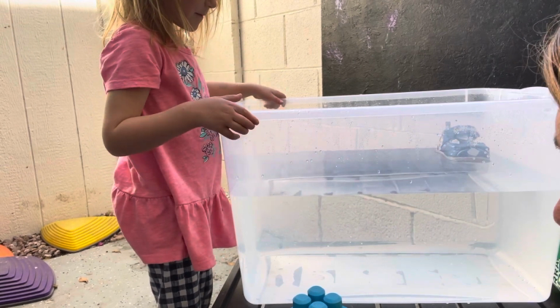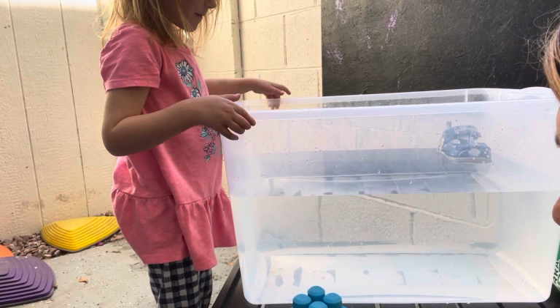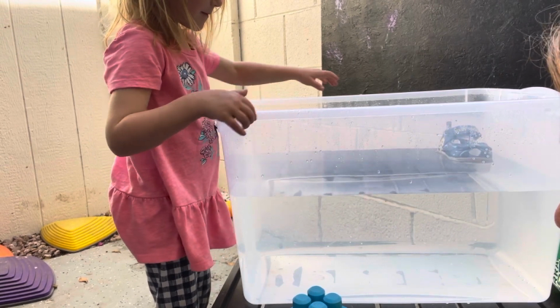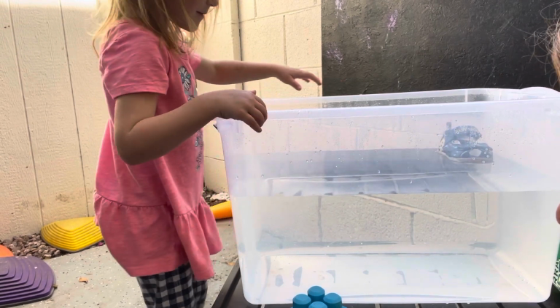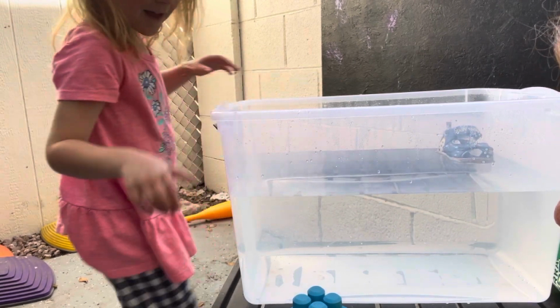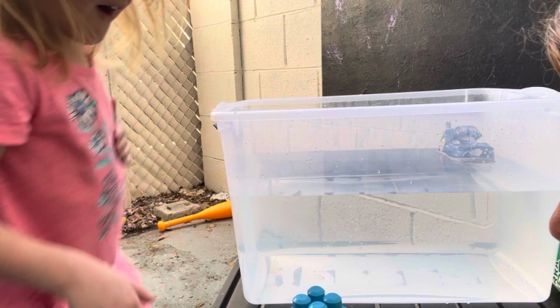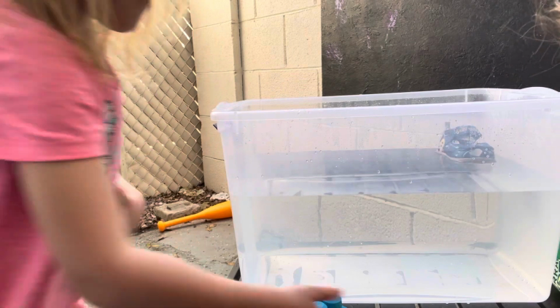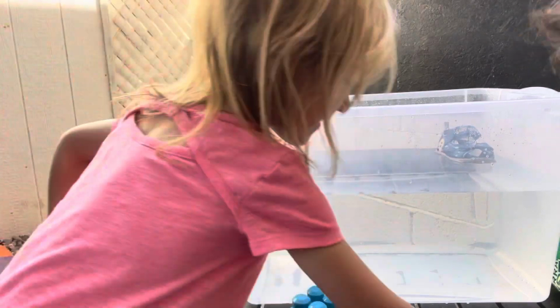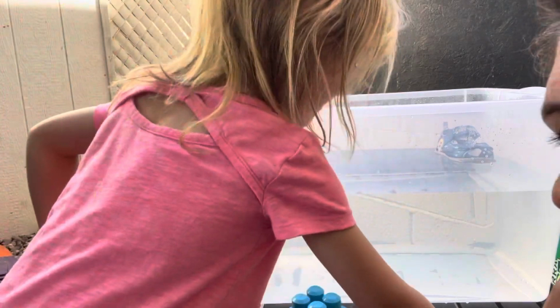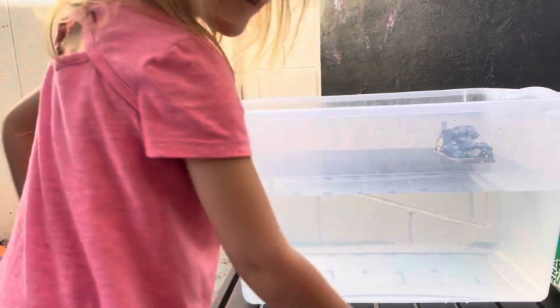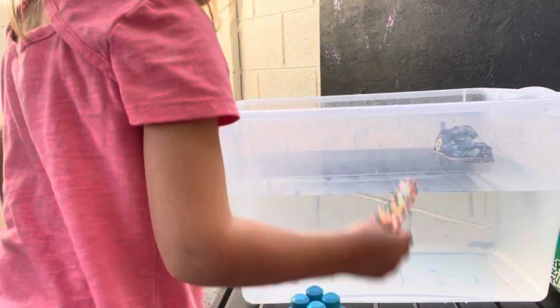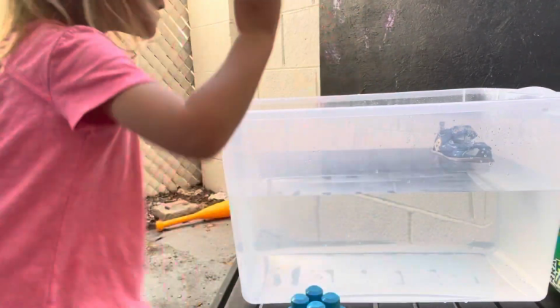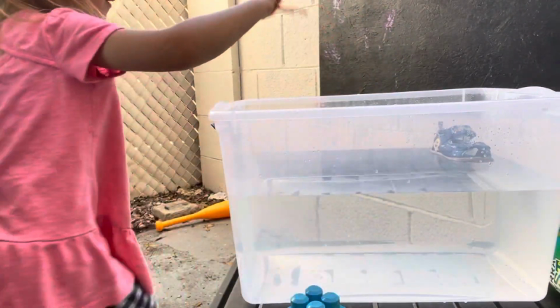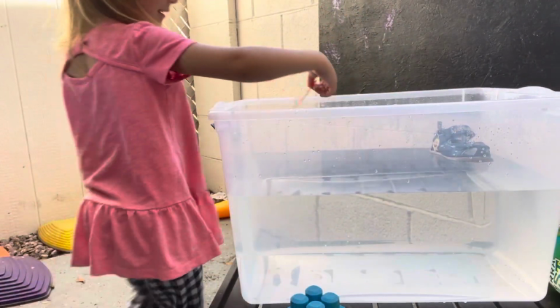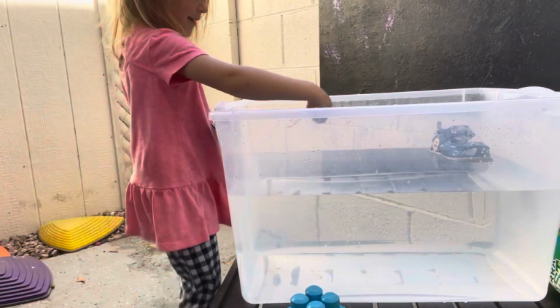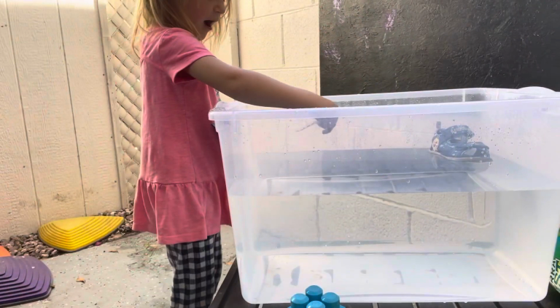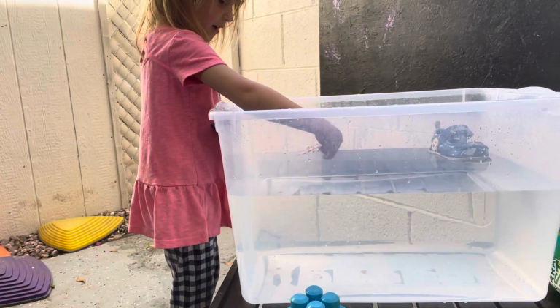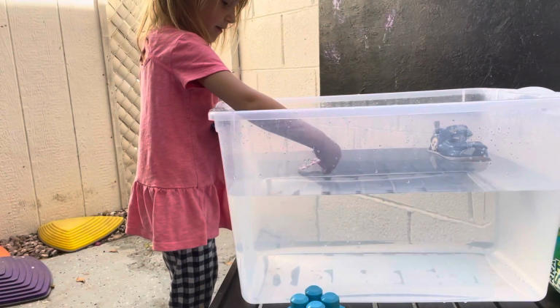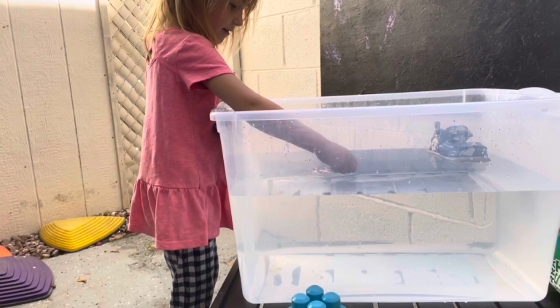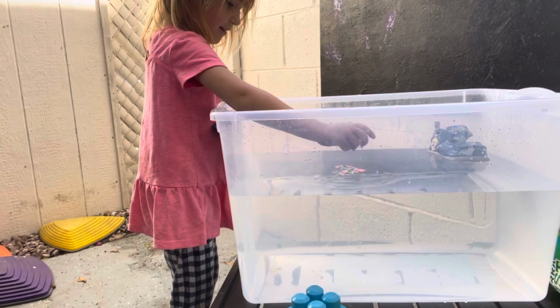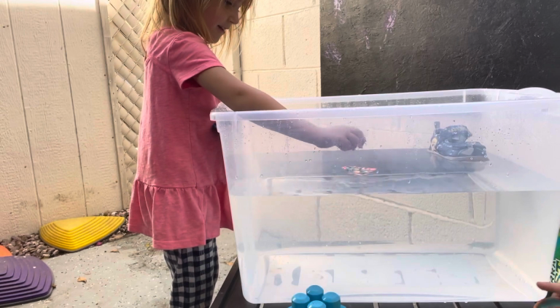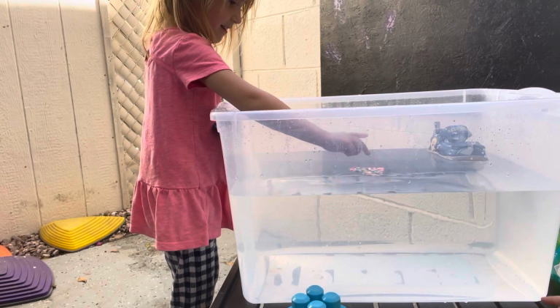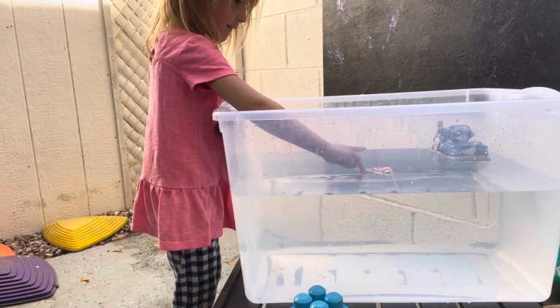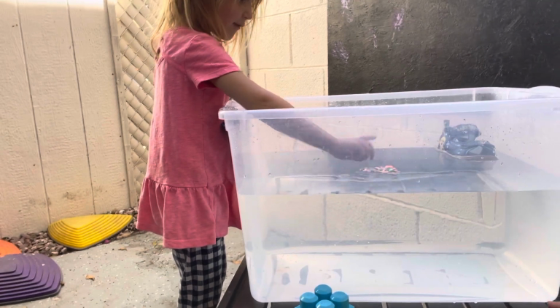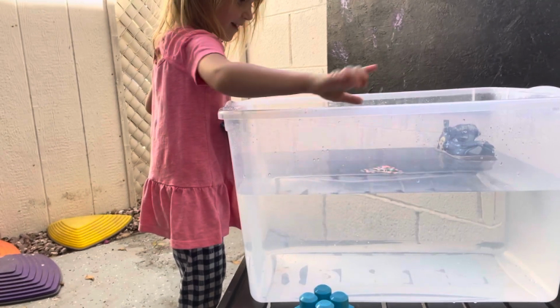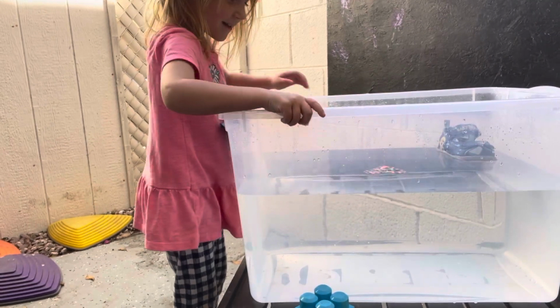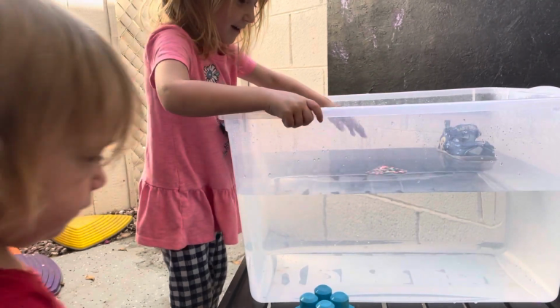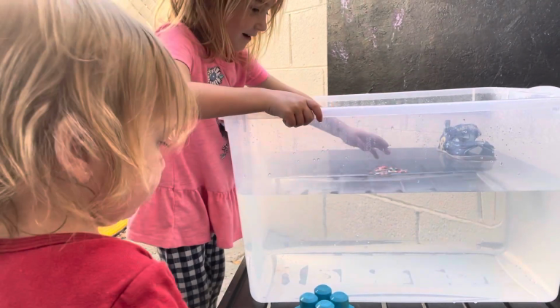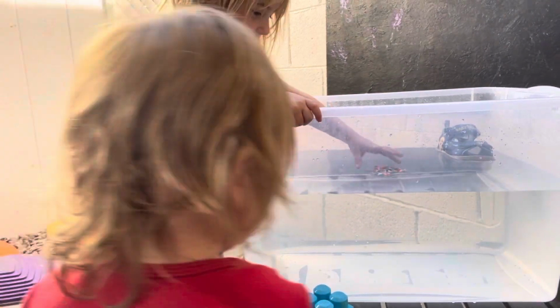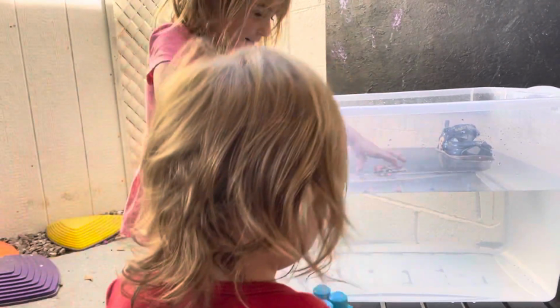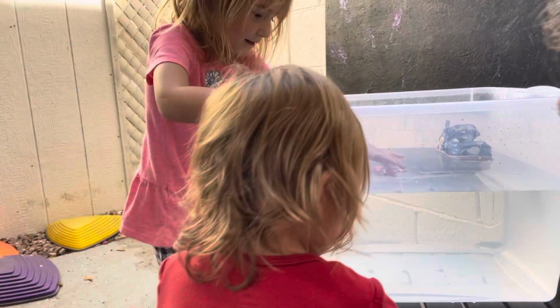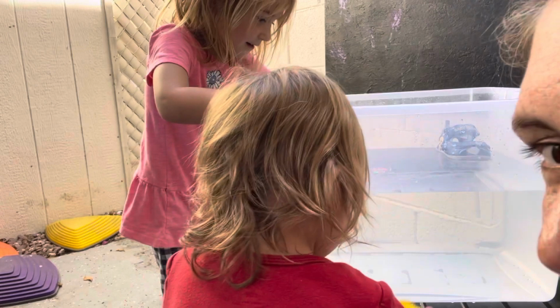What's our next item we're going to try out? The heart, mama. The heart — okay. So that is a heart made out of beads. It's floating as well.